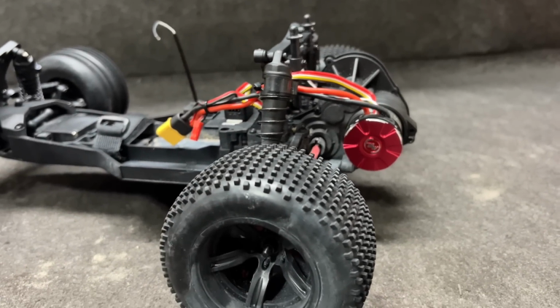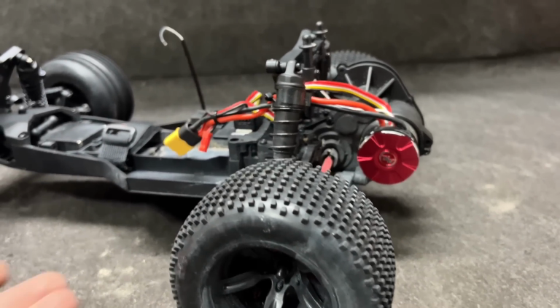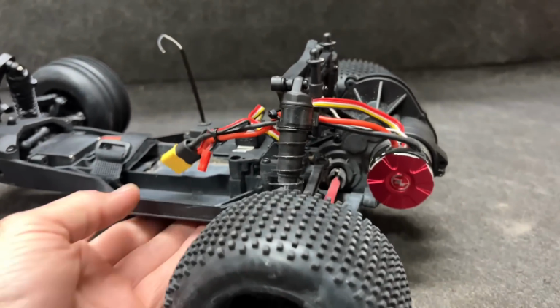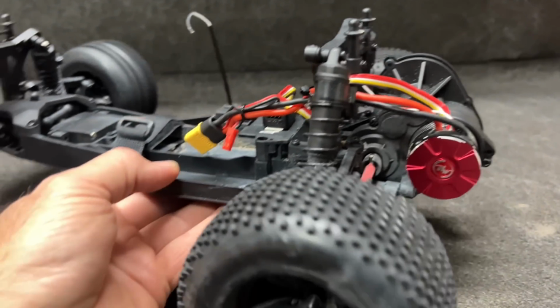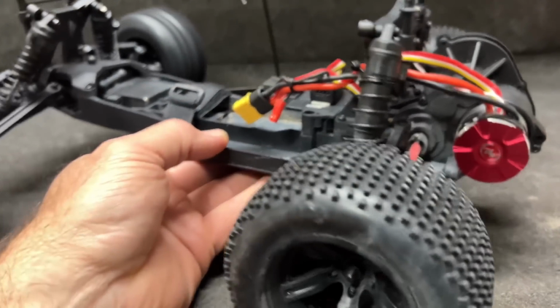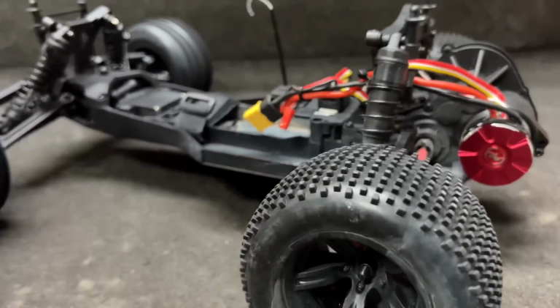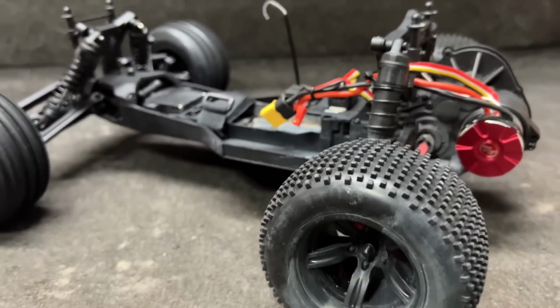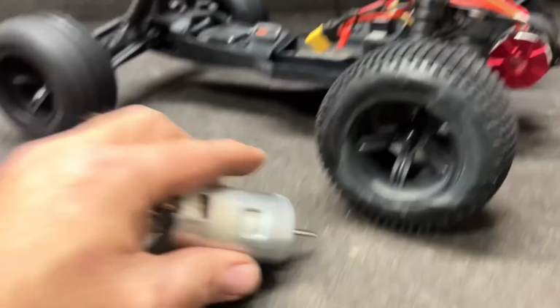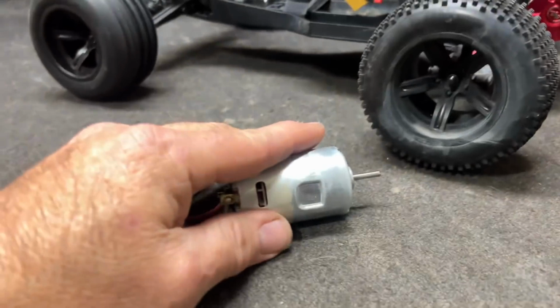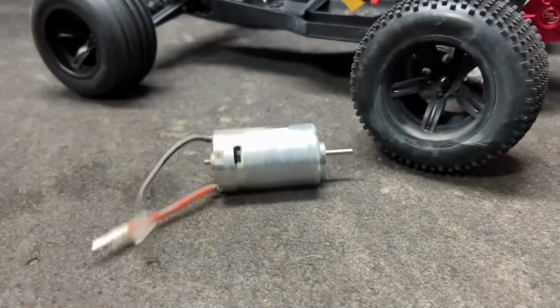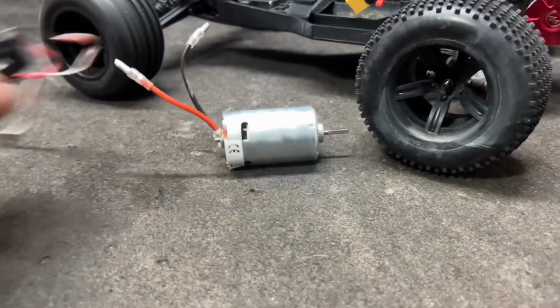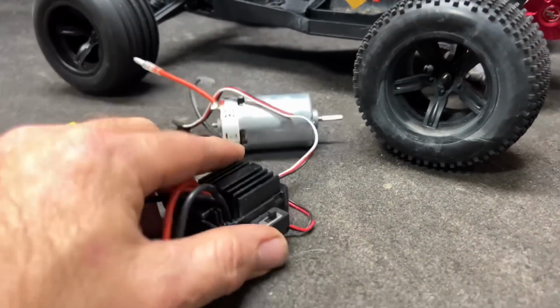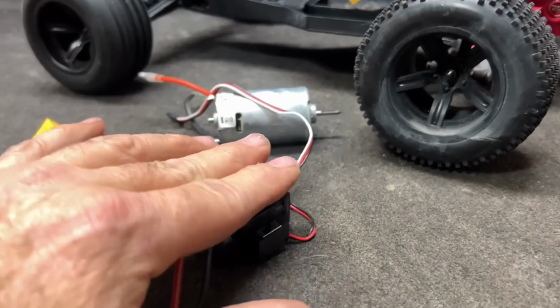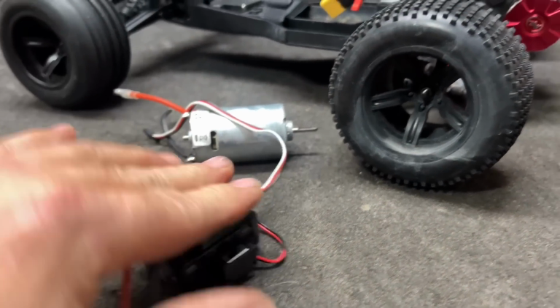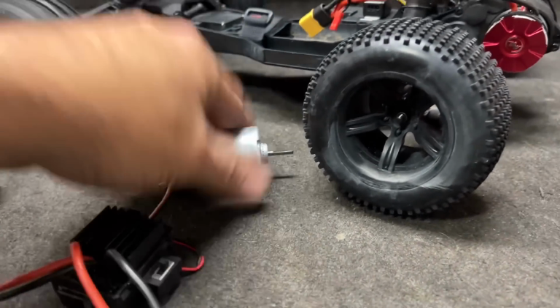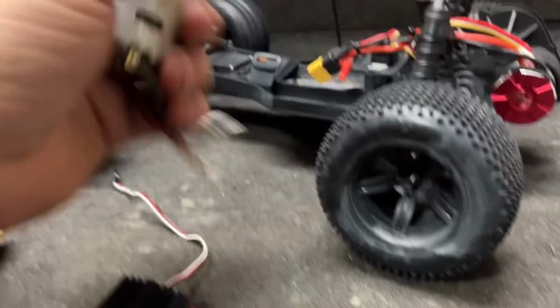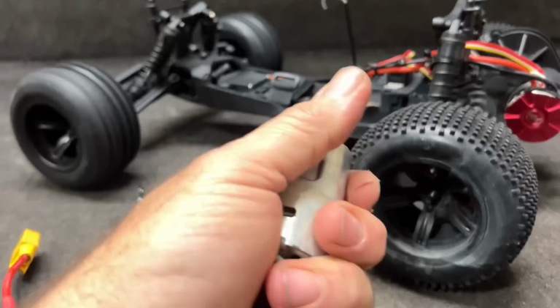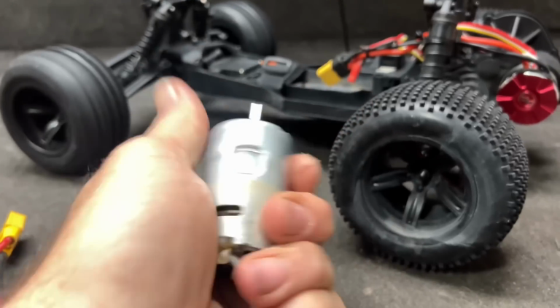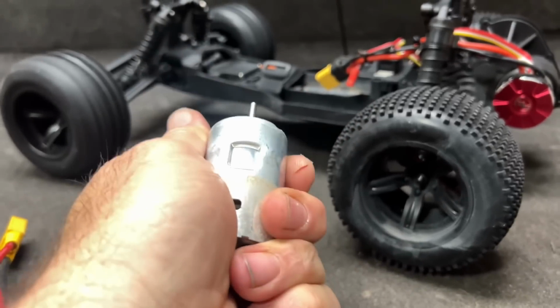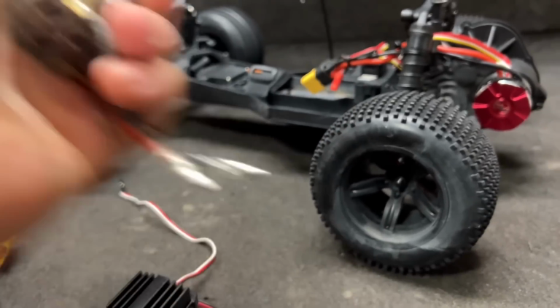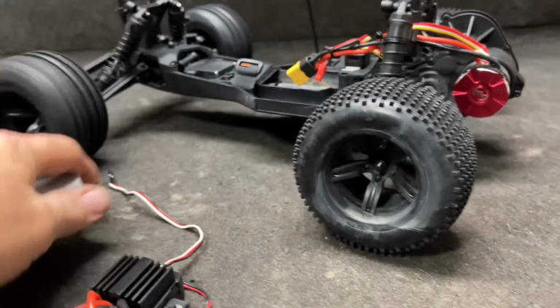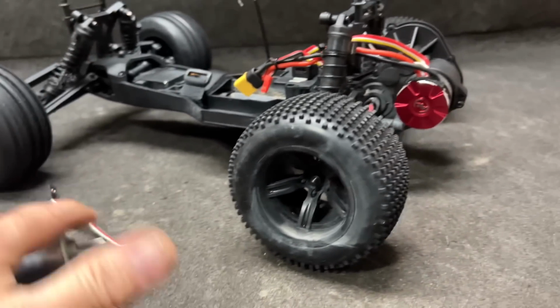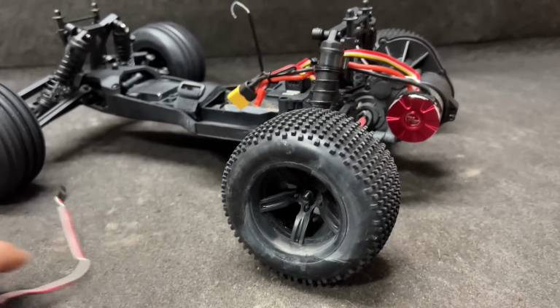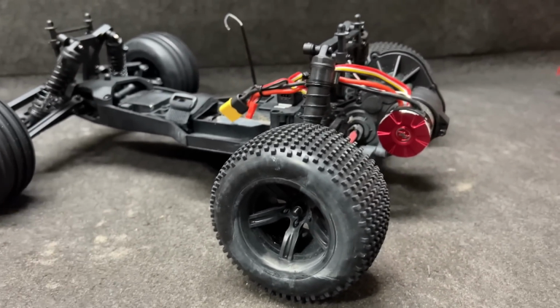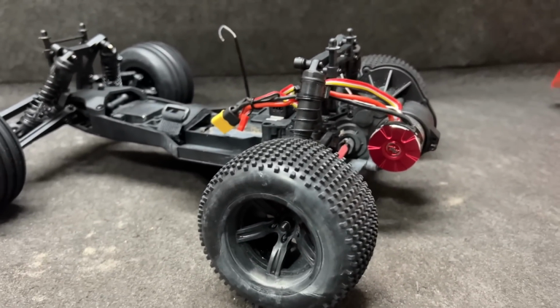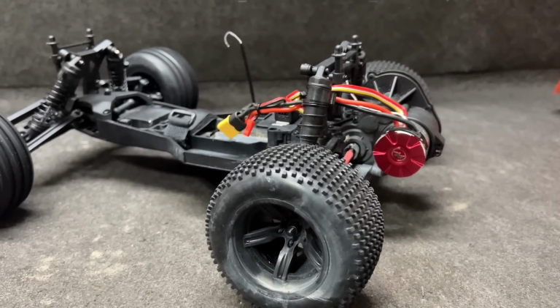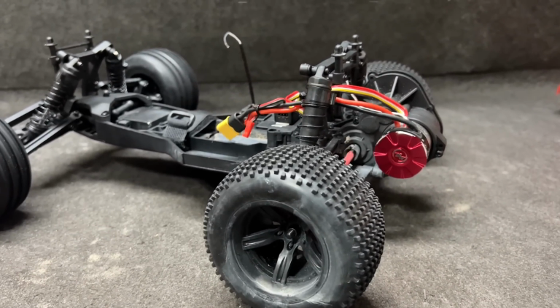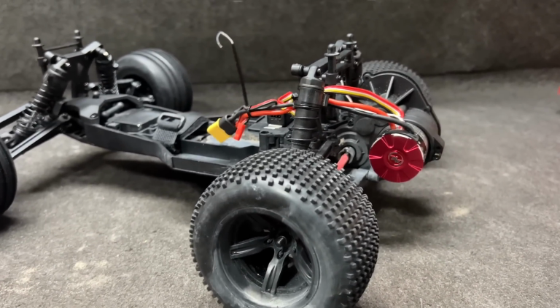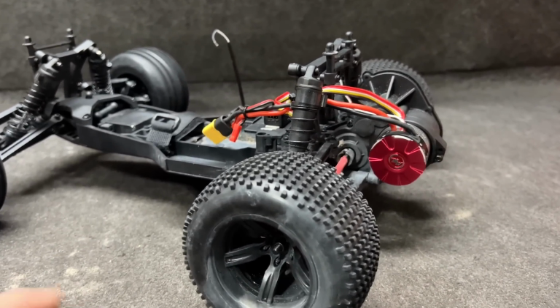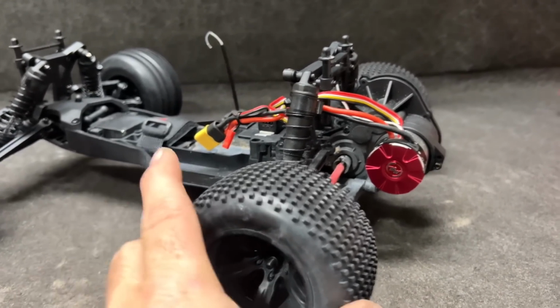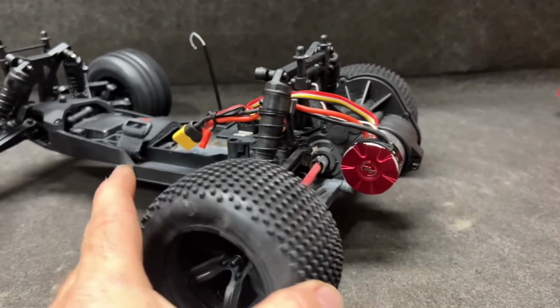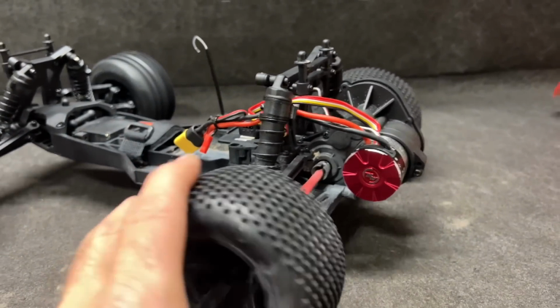Let me go ahead and show you the settings I've got with it to make it work, and hopefully it'll keep us cool. We'll take the temperature probe out with me. There's a stock motor and stock ESC still warm from the other run. Let me show you the settings.